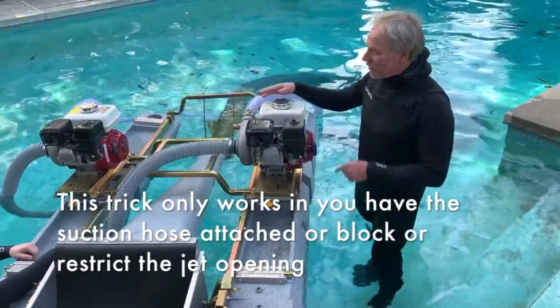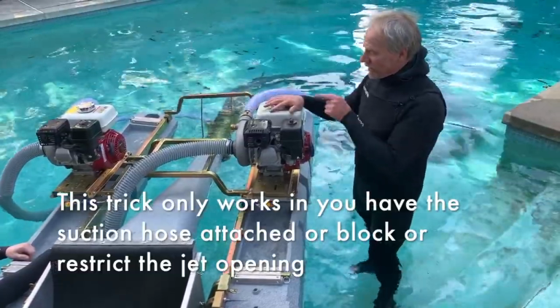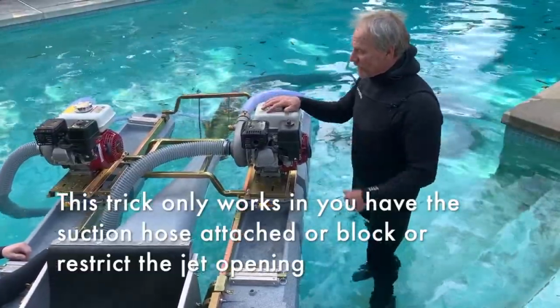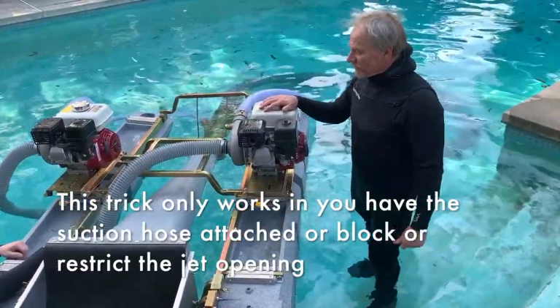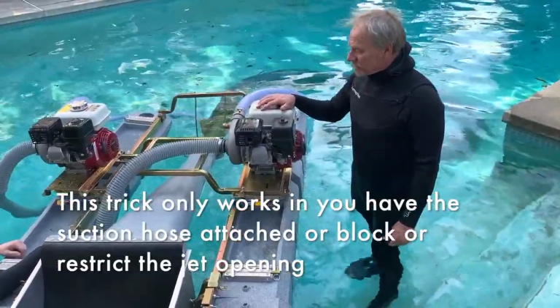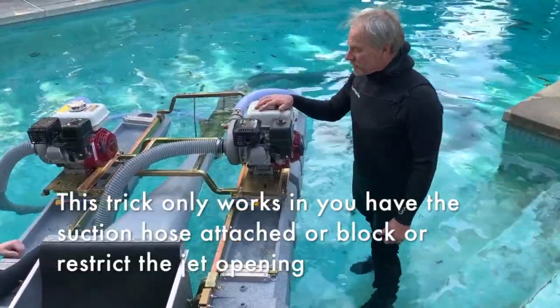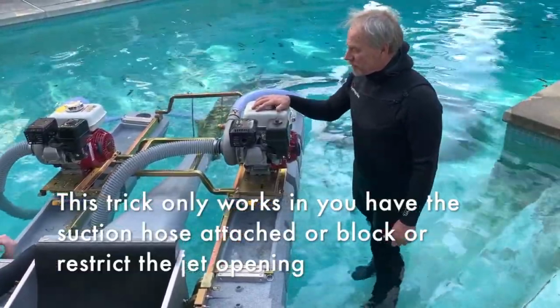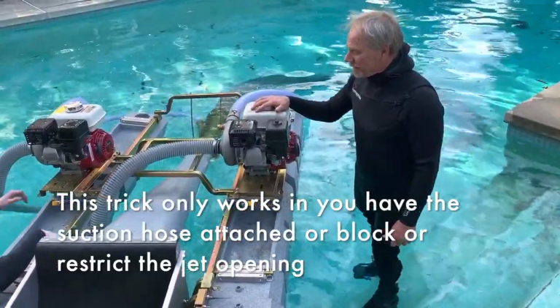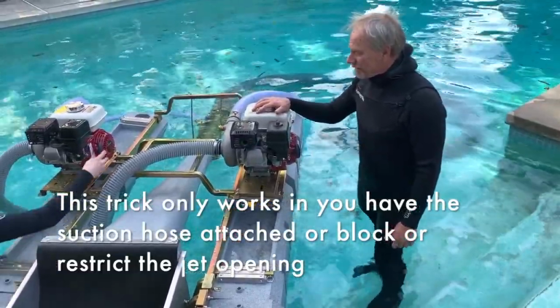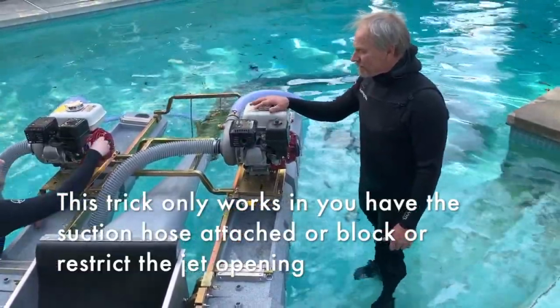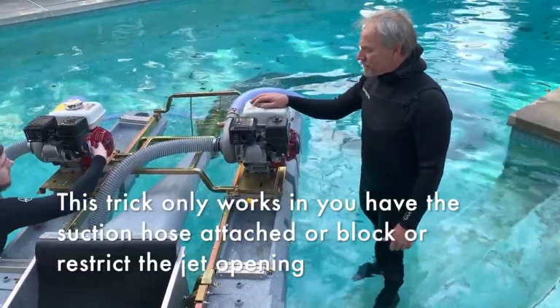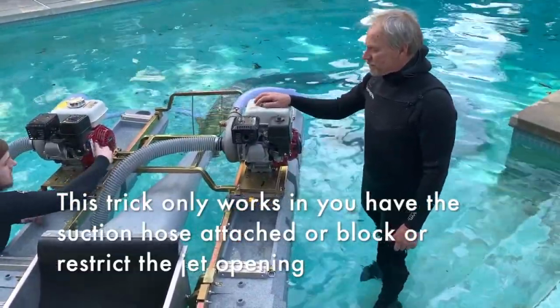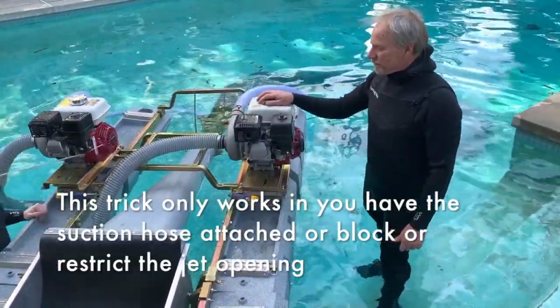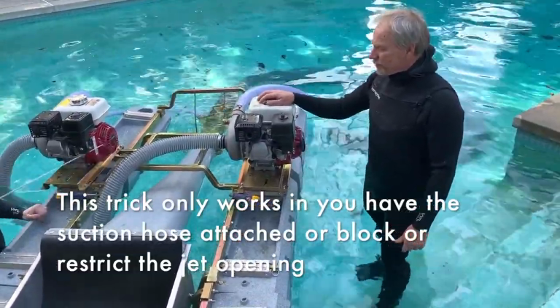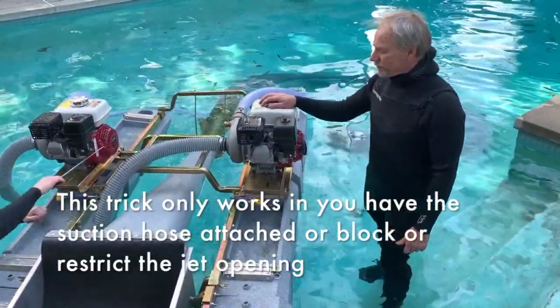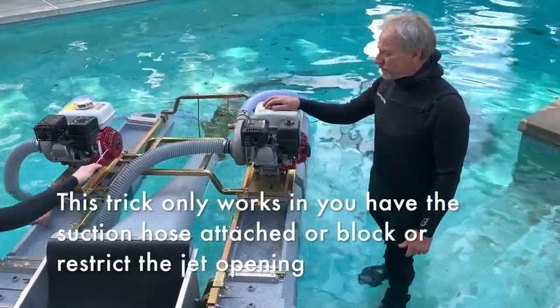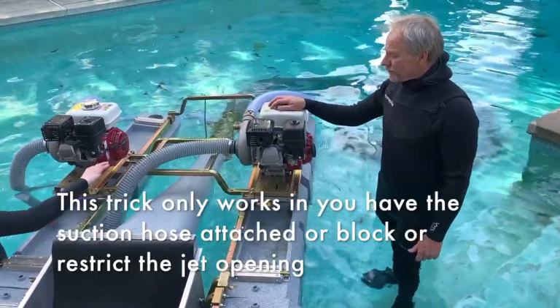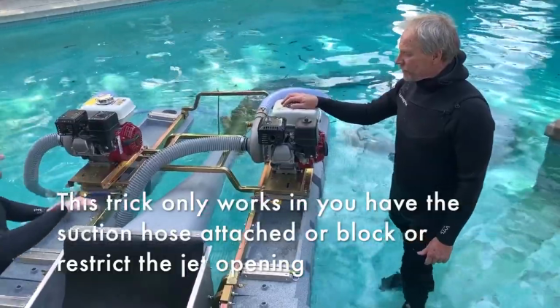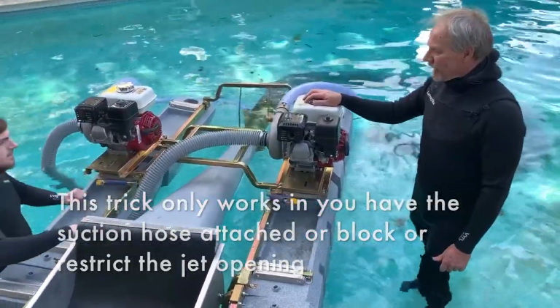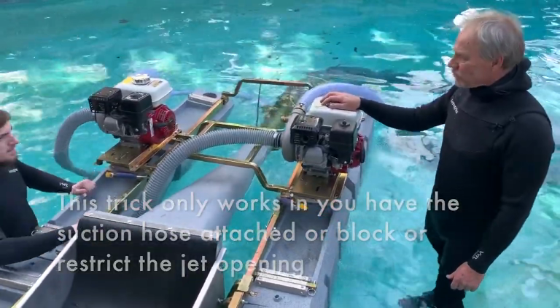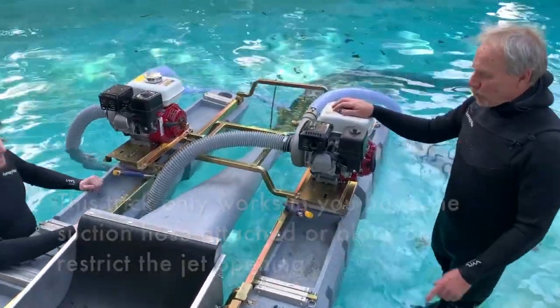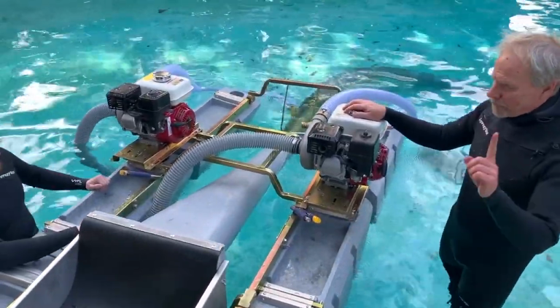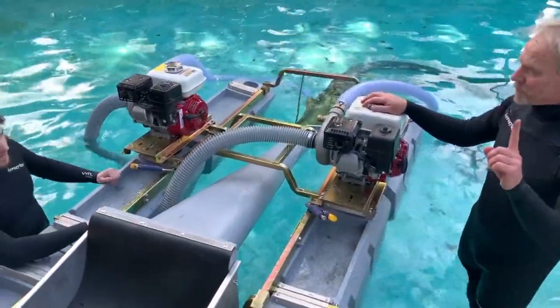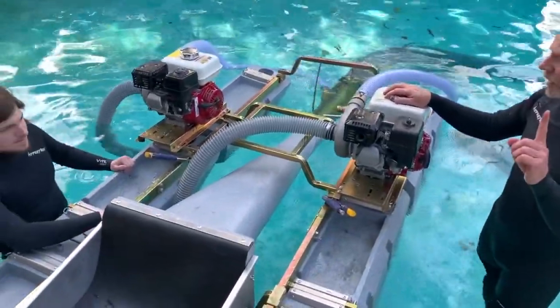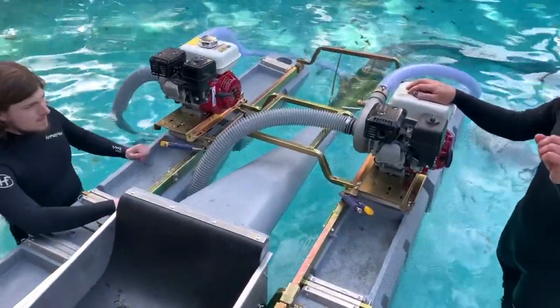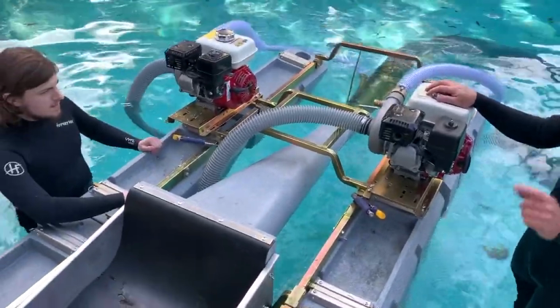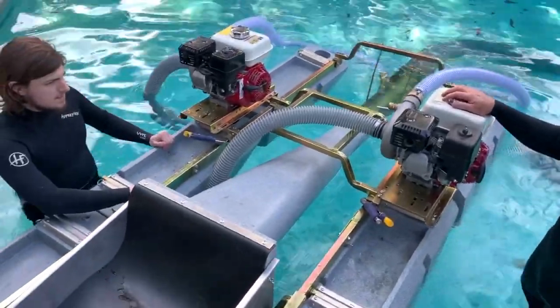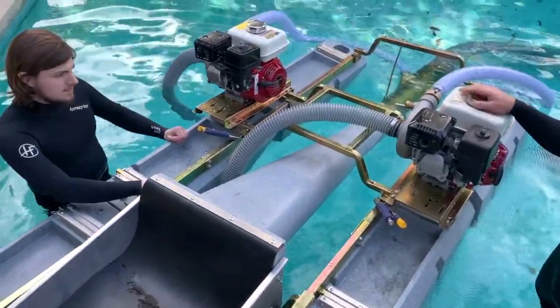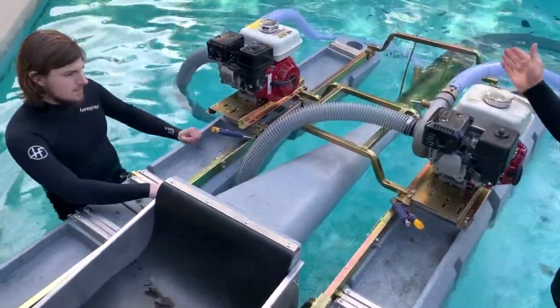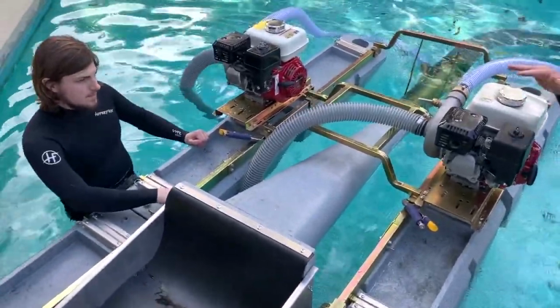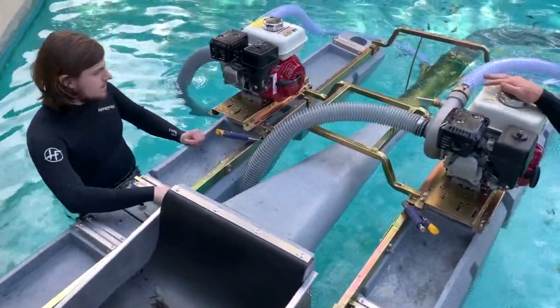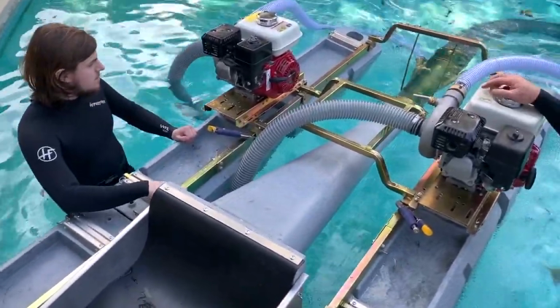Okay Zach, go ahead and fire the engine up. One top prime — and it's revving up all the way.